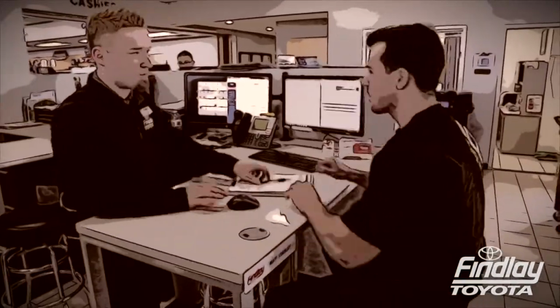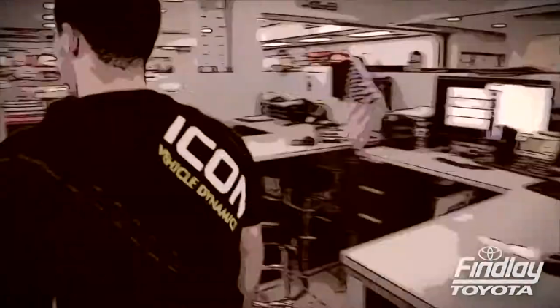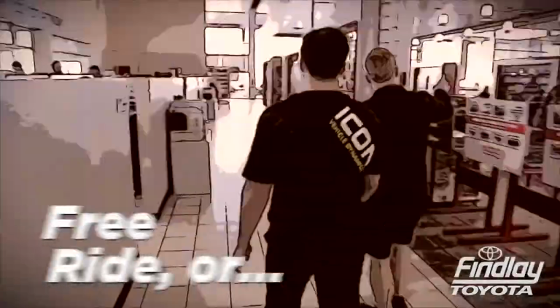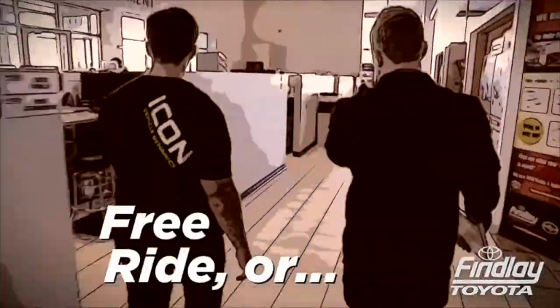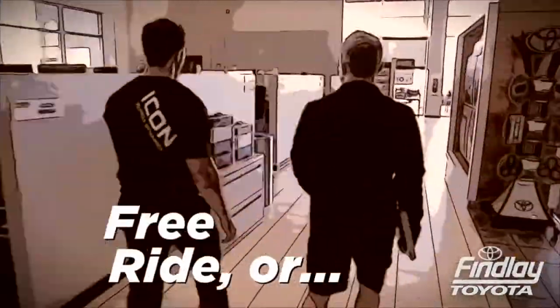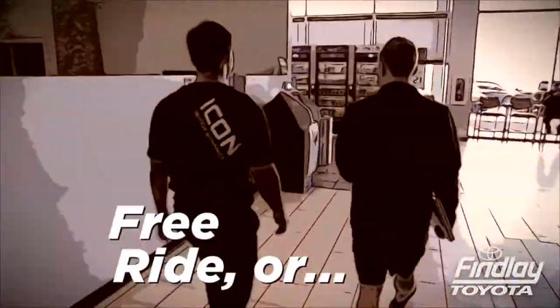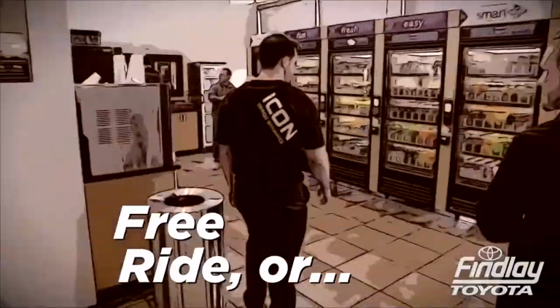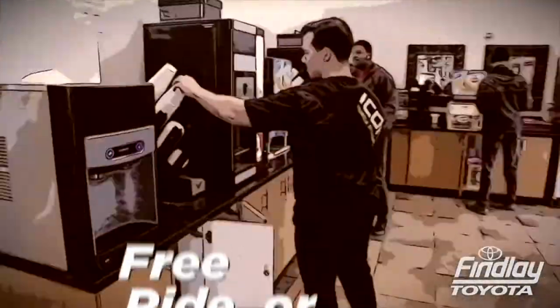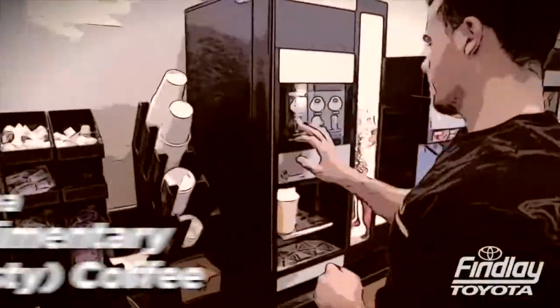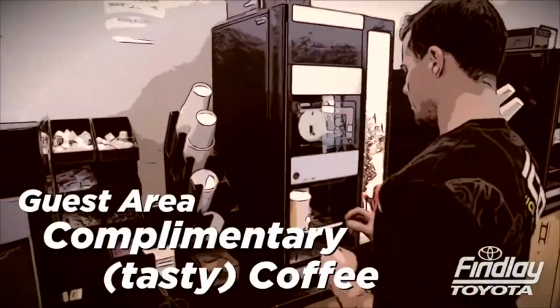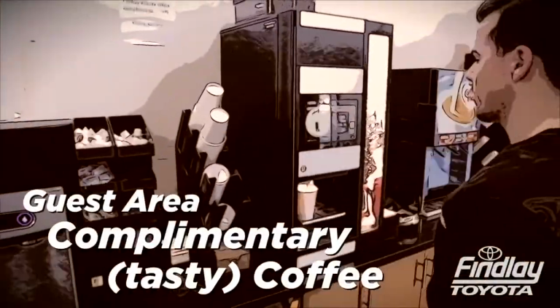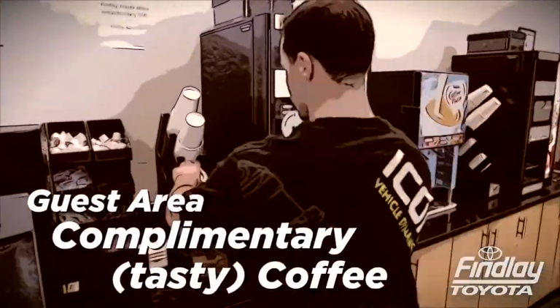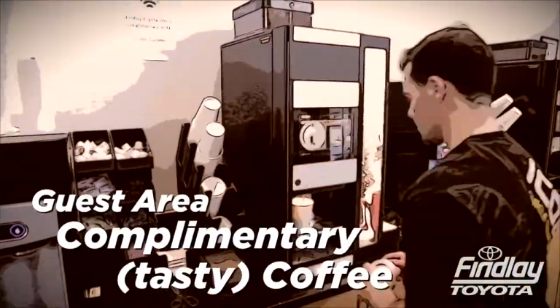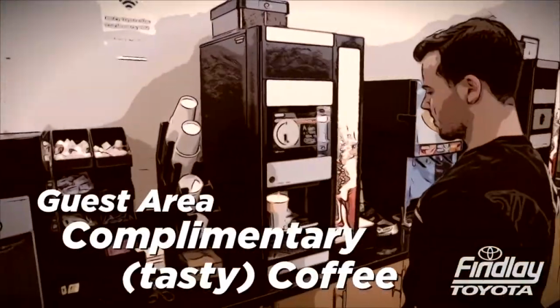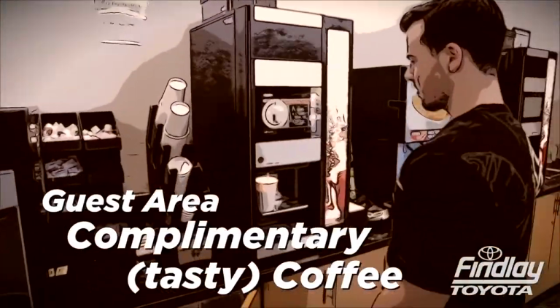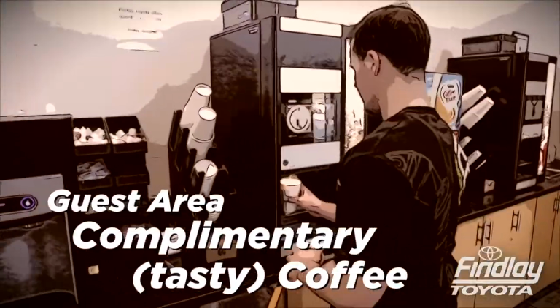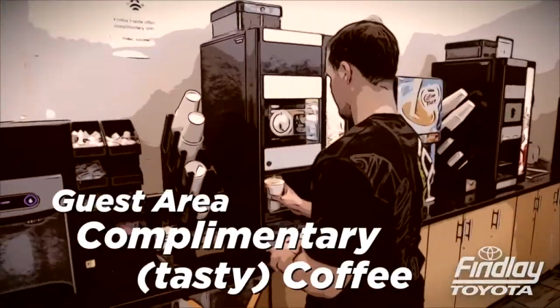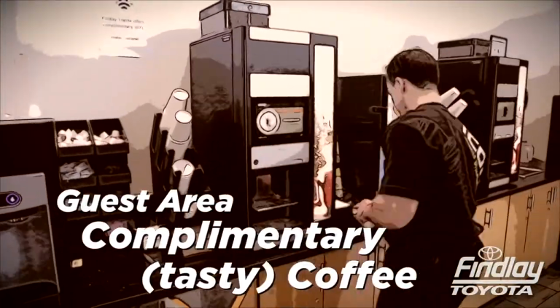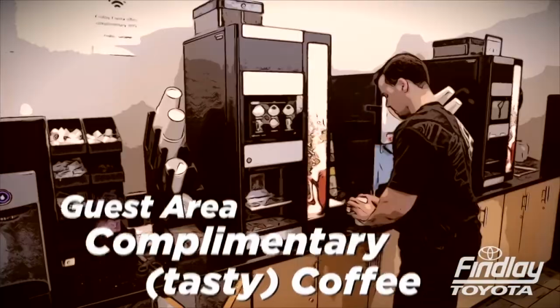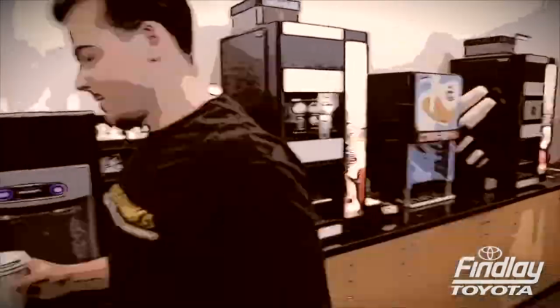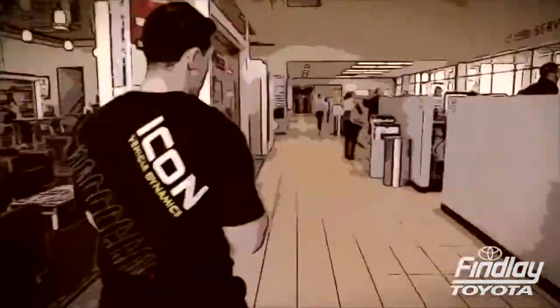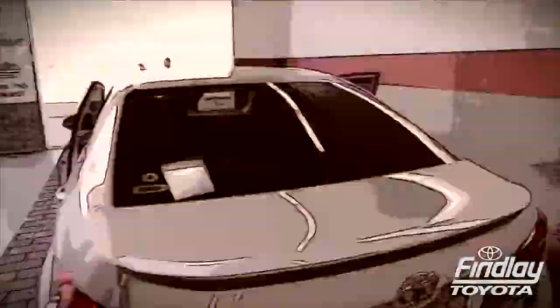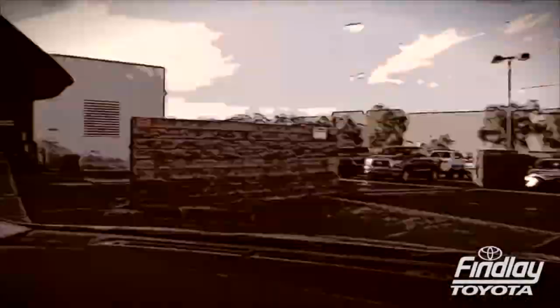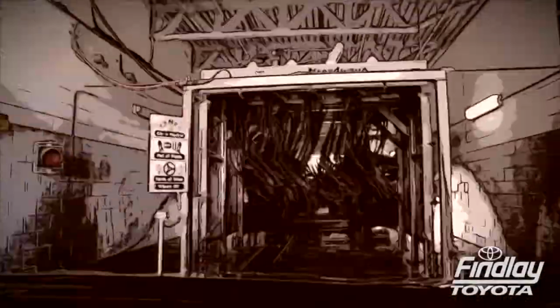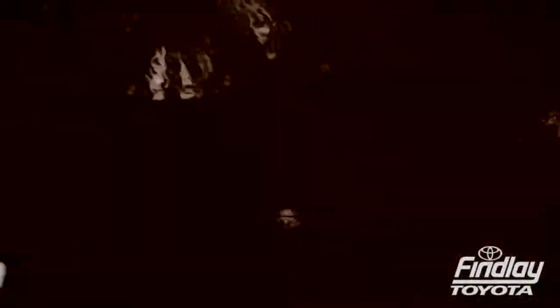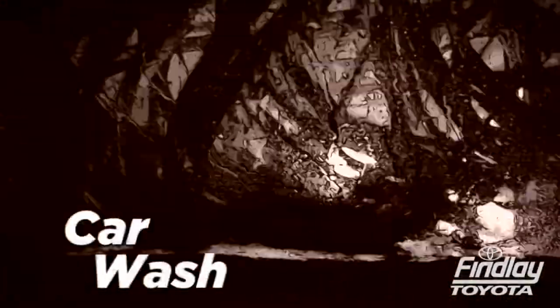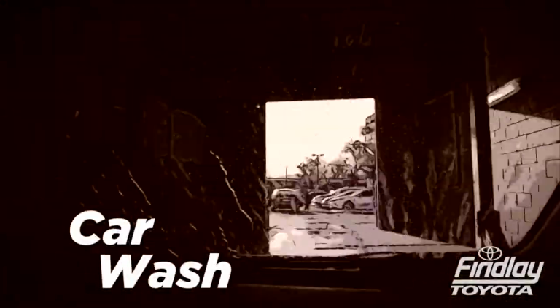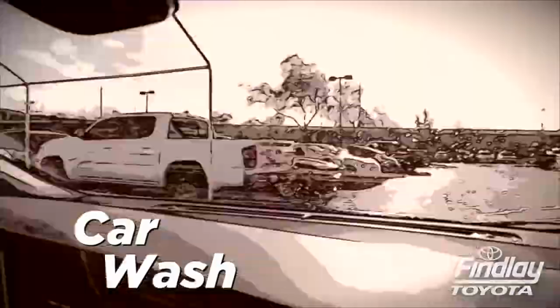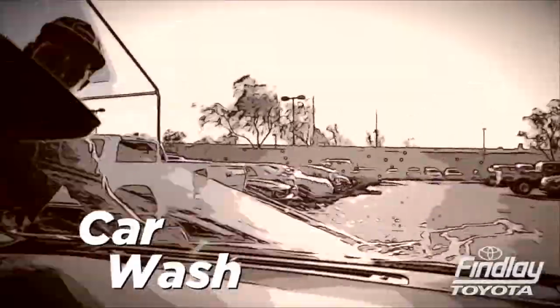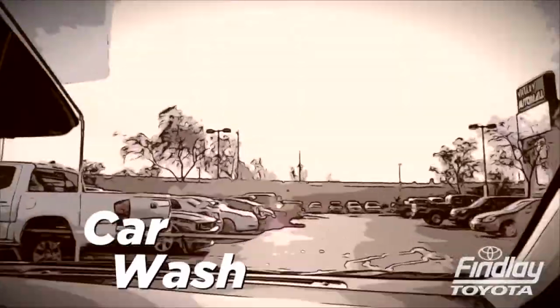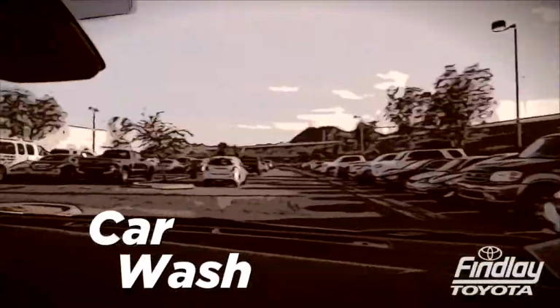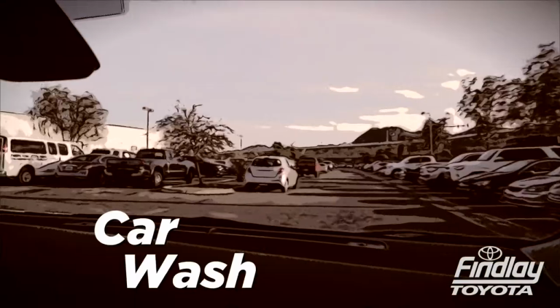We then arrange for your transportation or show you our impressive guest area with complimentary coffee, big-screen TVs and an array of amenities. Meanwhile your car is taken to the car wash, dried and parked in the holding lot.